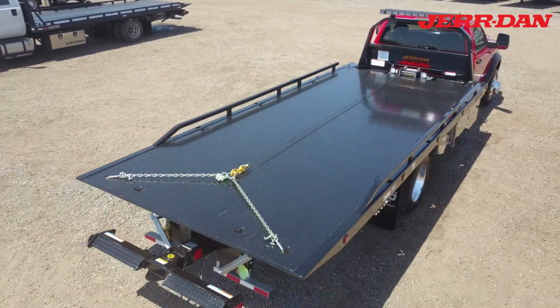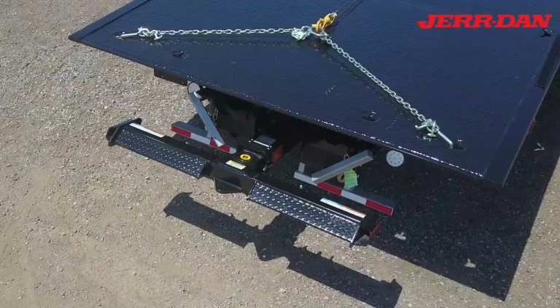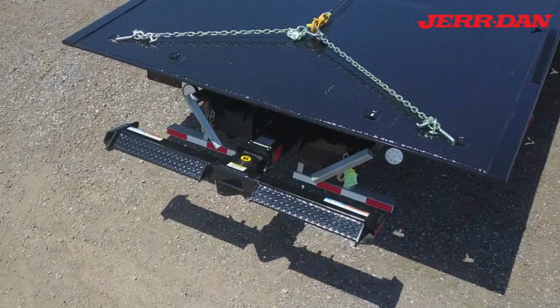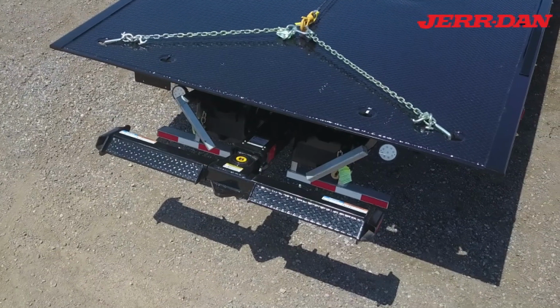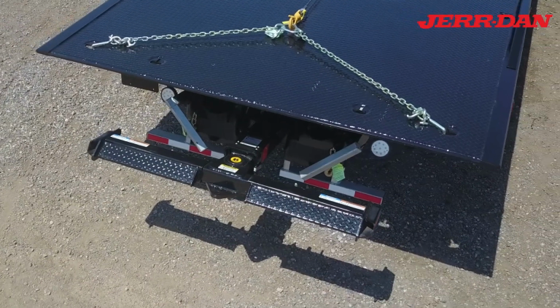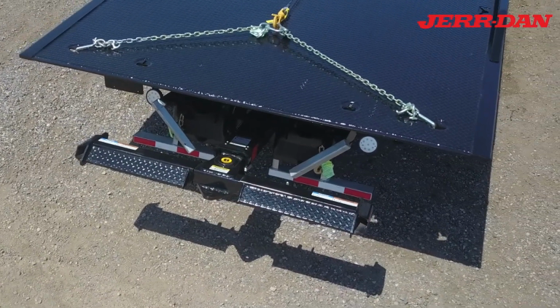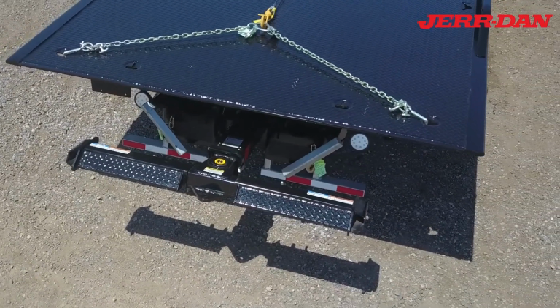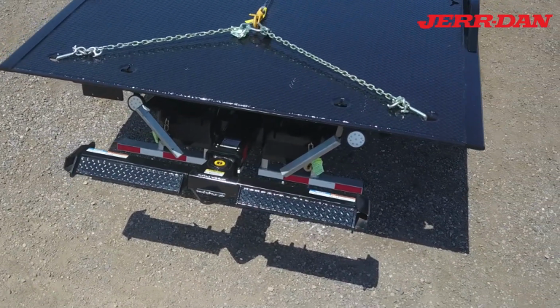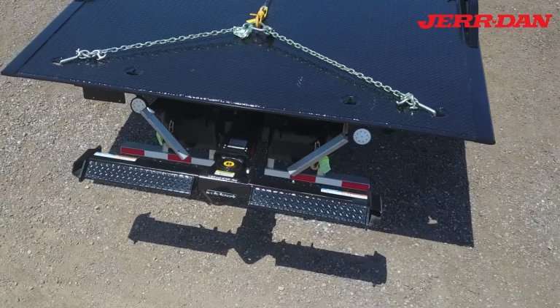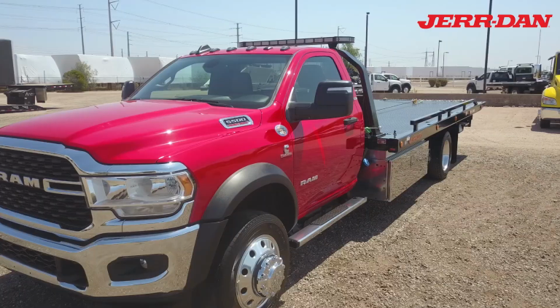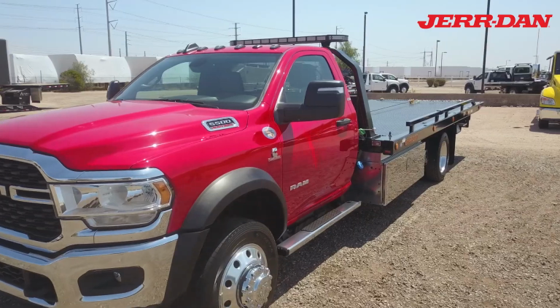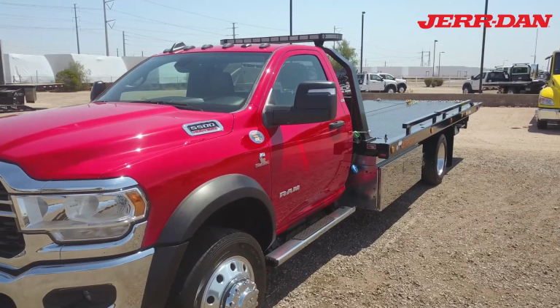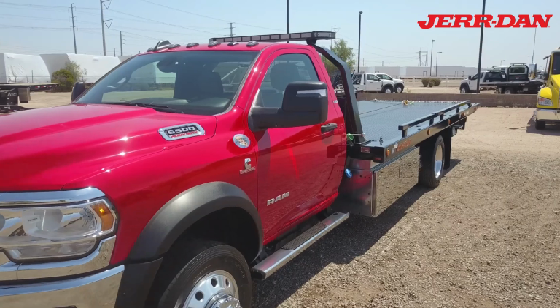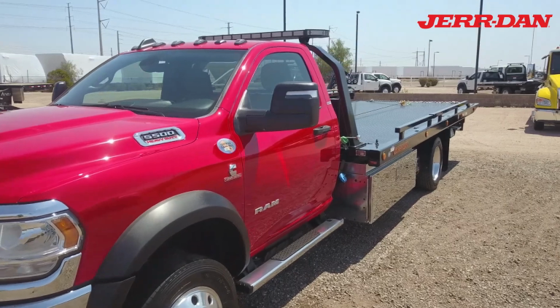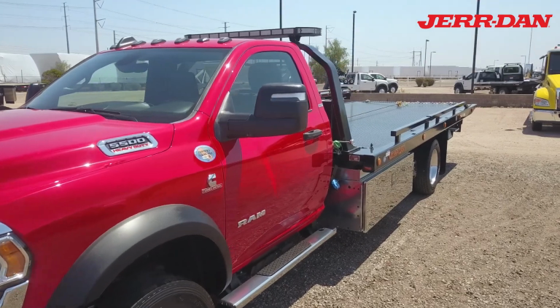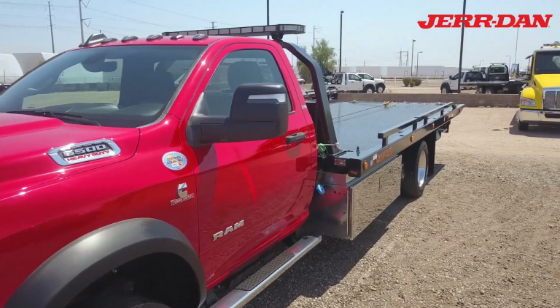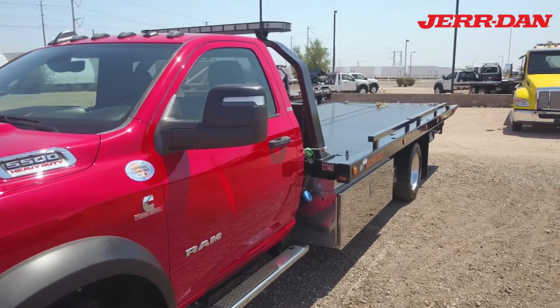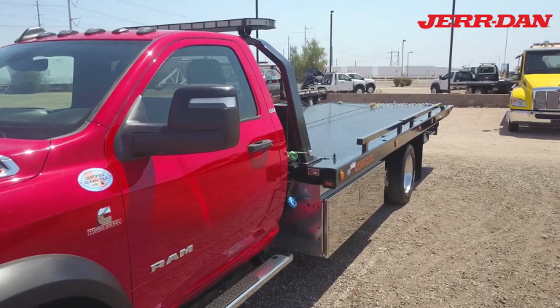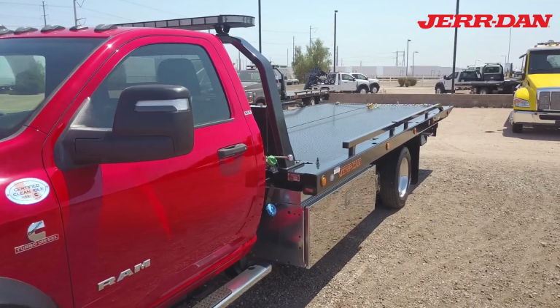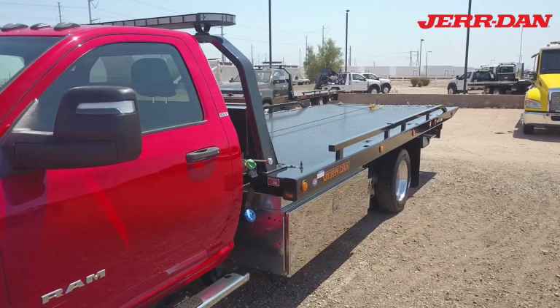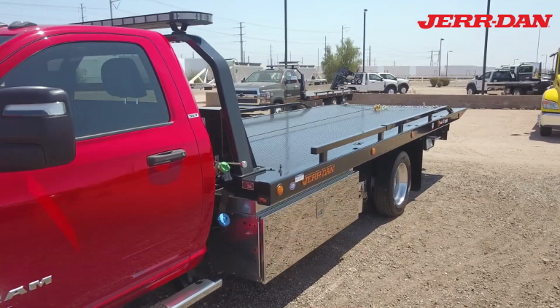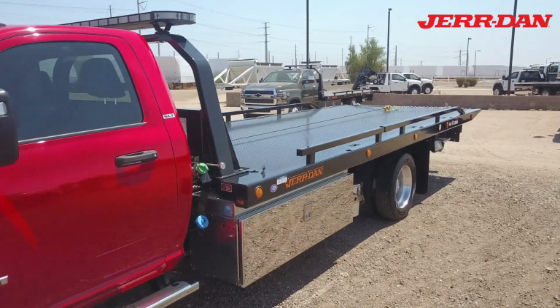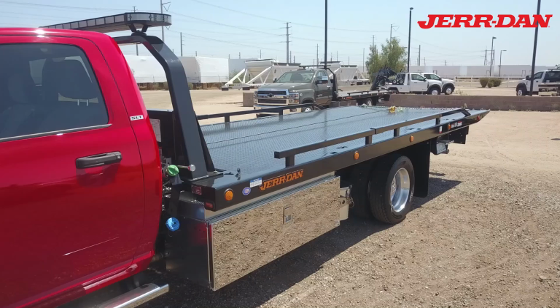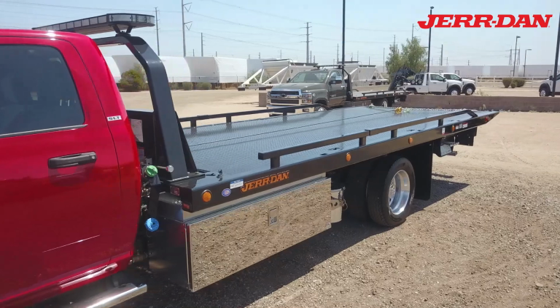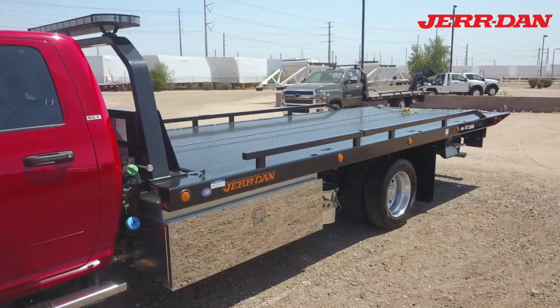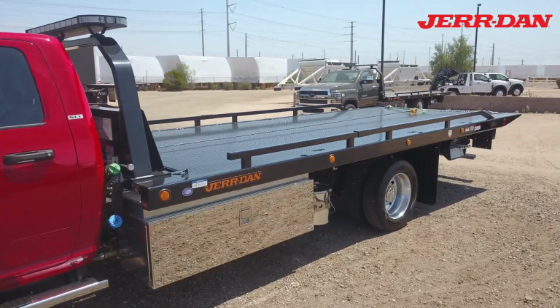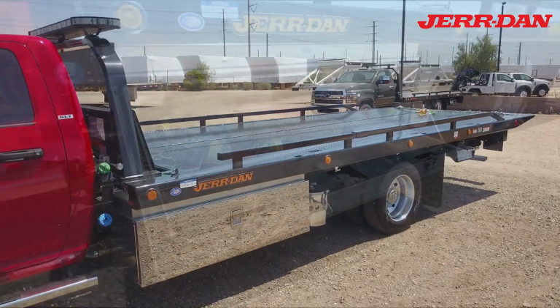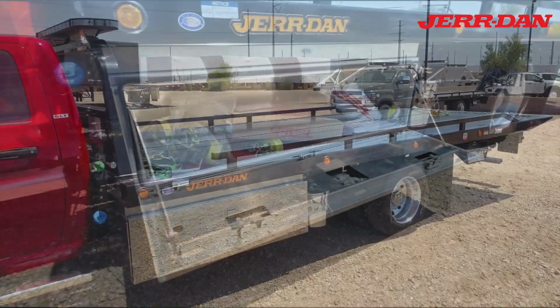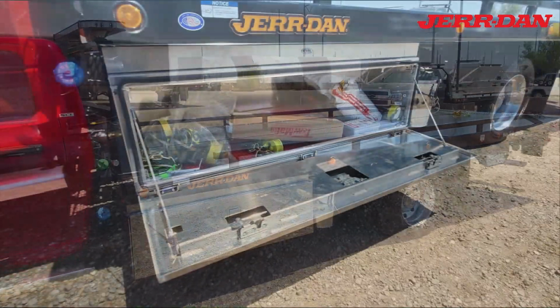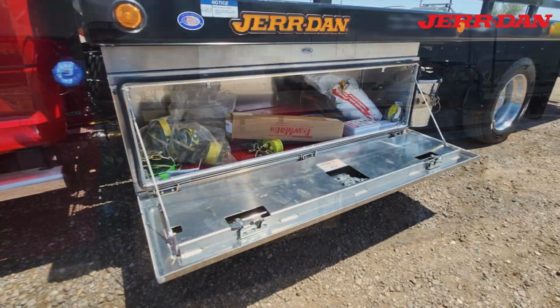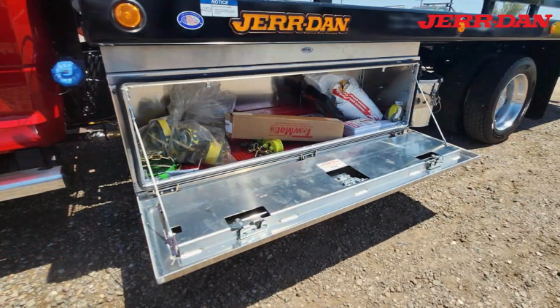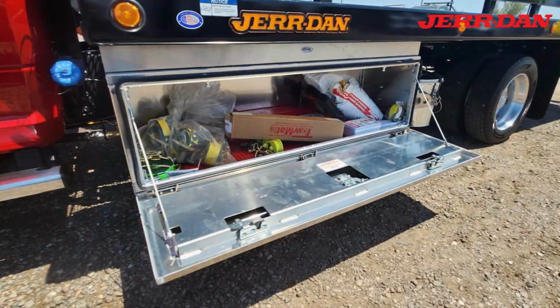It has a 3500-pound wheel lift with L-arms. Aluminum toolboxes are installed on both sides with a selection of tow gear and accessories included.